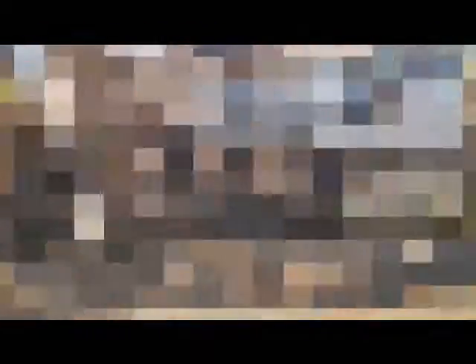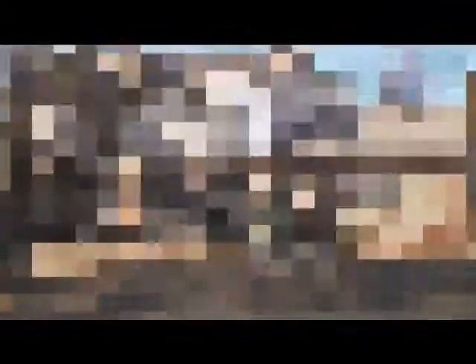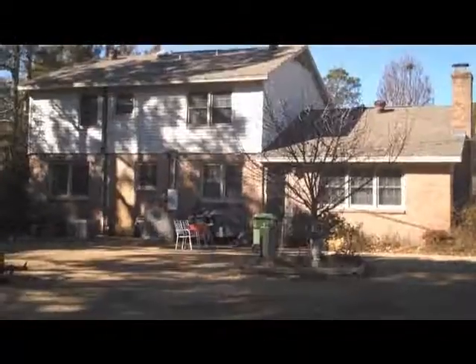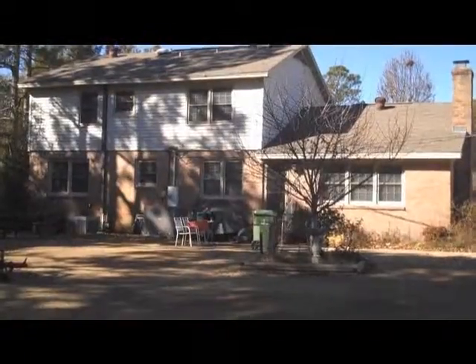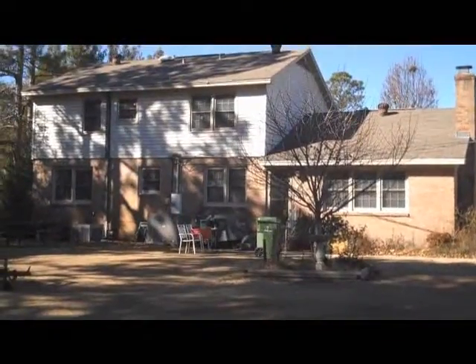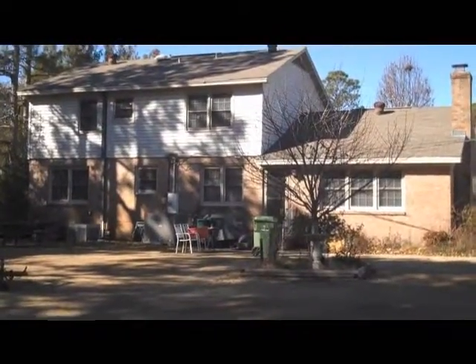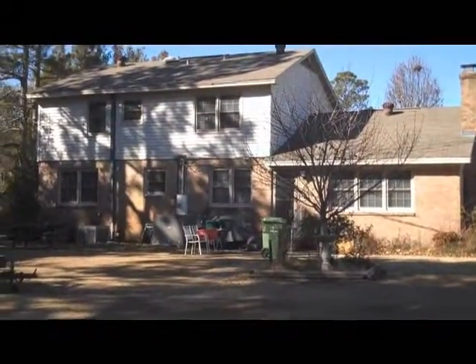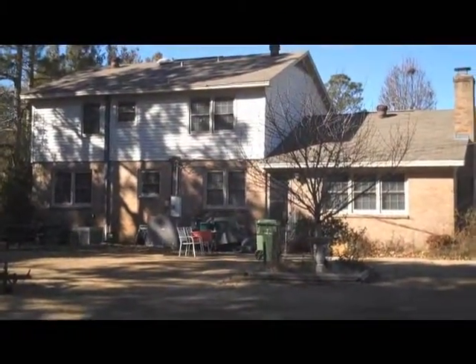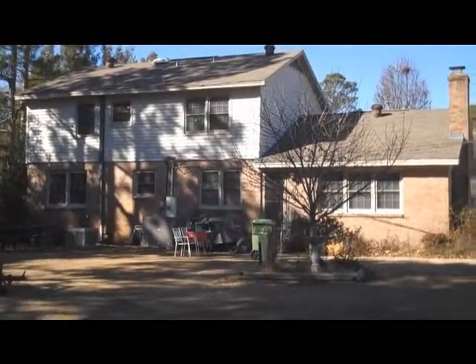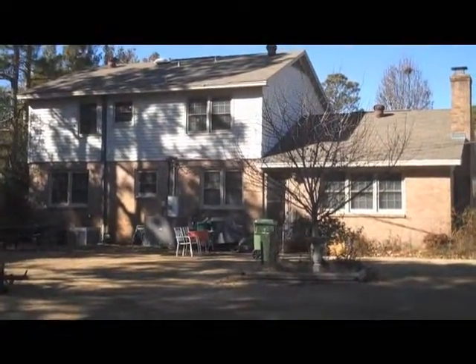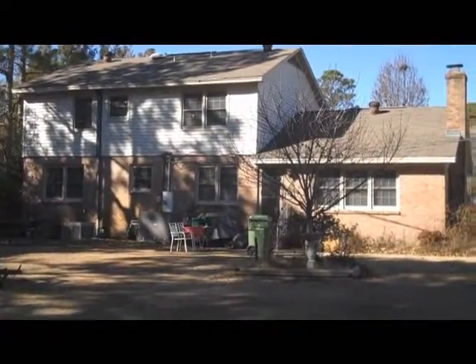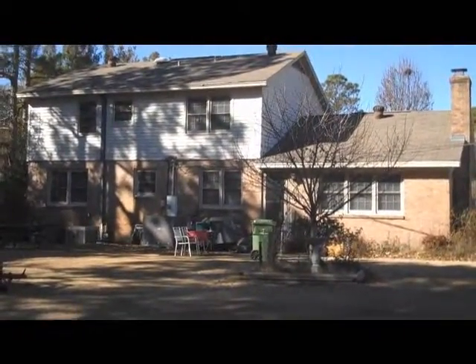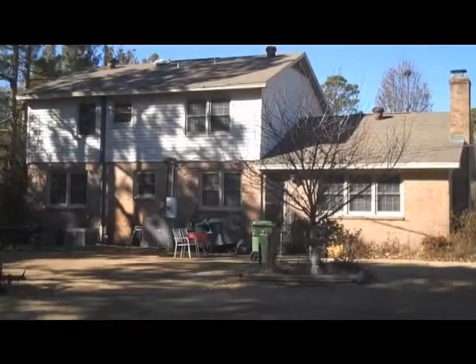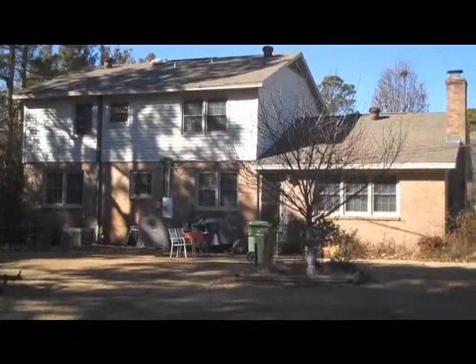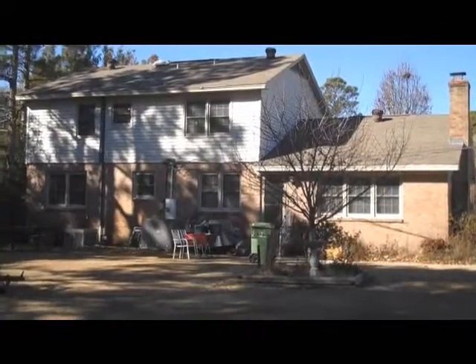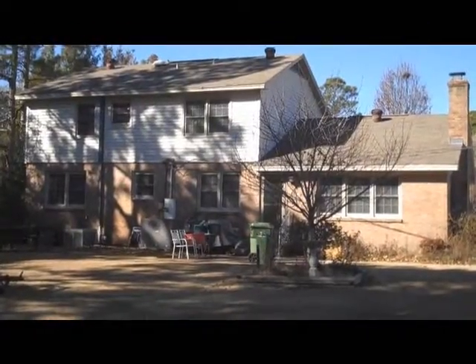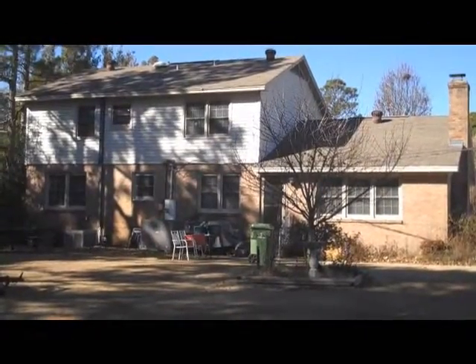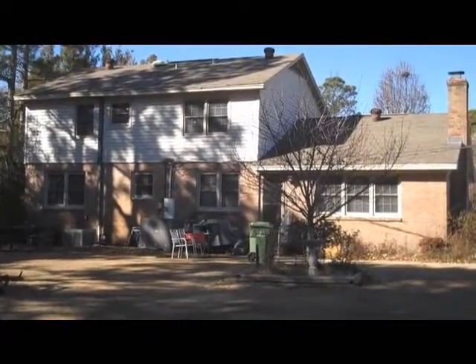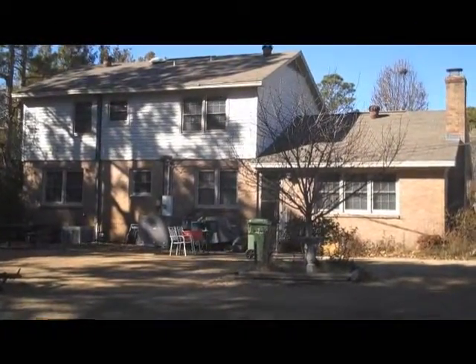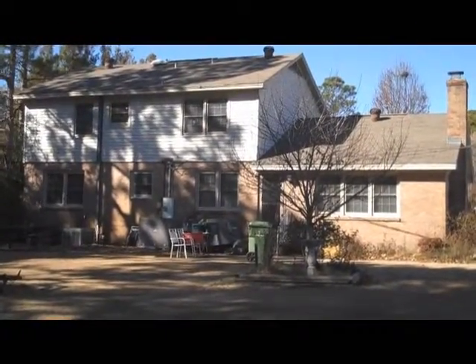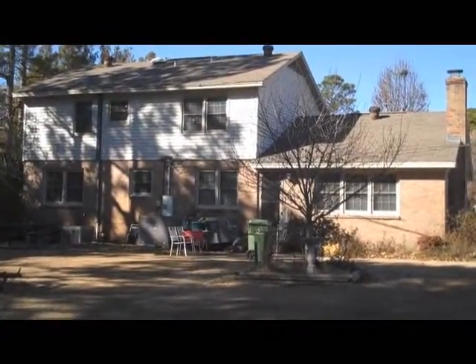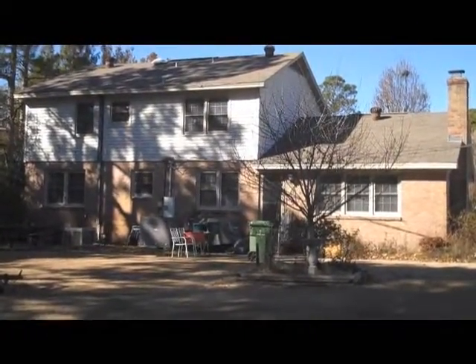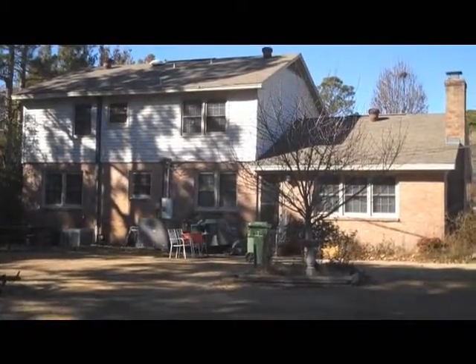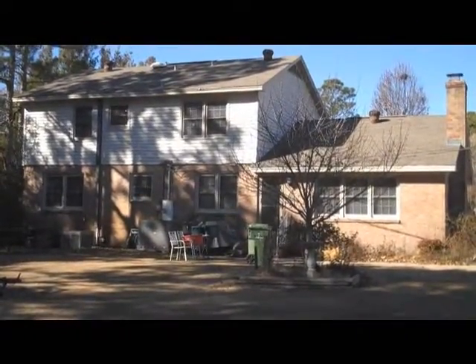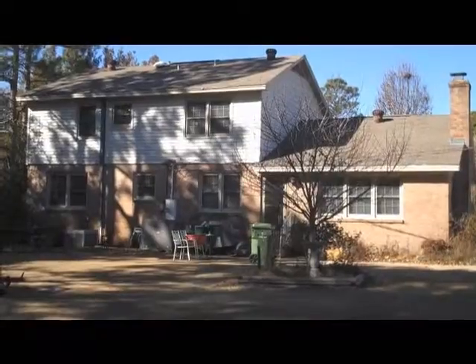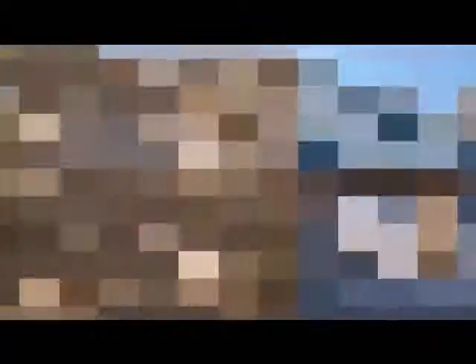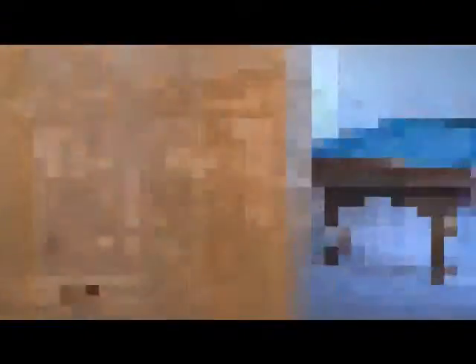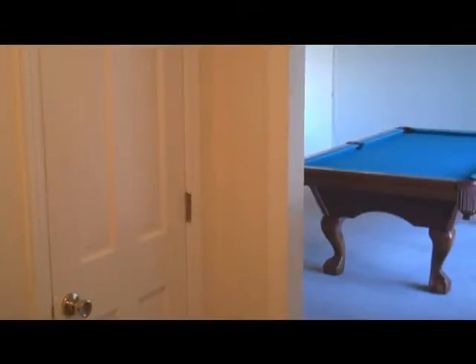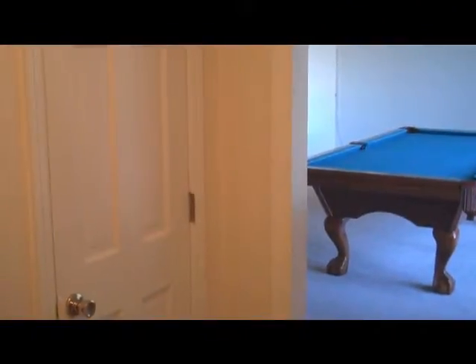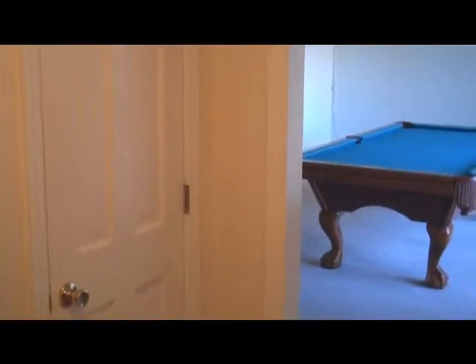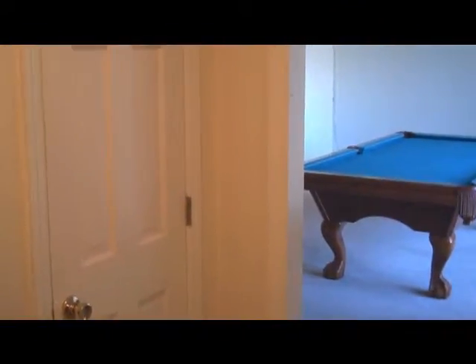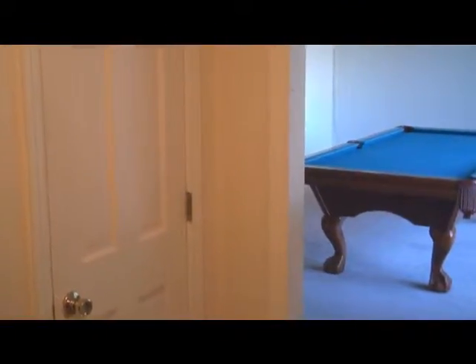It's approximately a half-acre lot, a two-story home, with lots of living space downstairs and then all your bedrooms are upstairs in this particular home. Let's take a look inside at 110 Bretonshire.